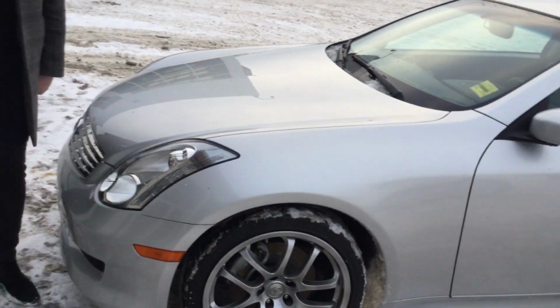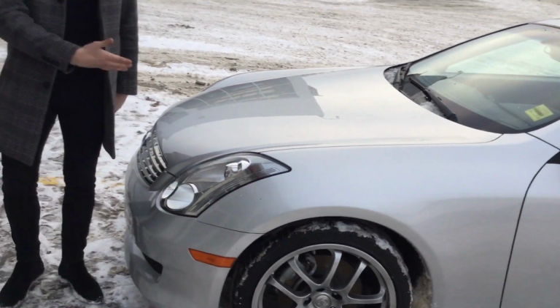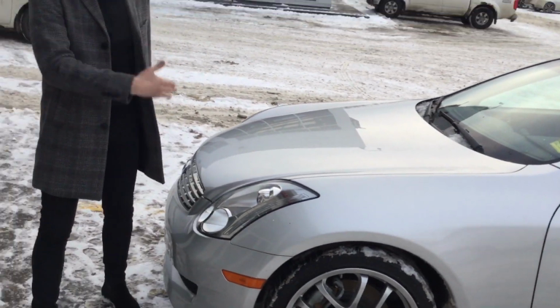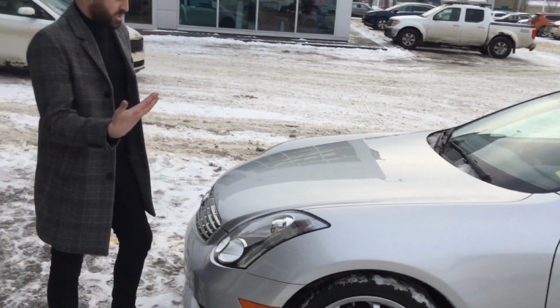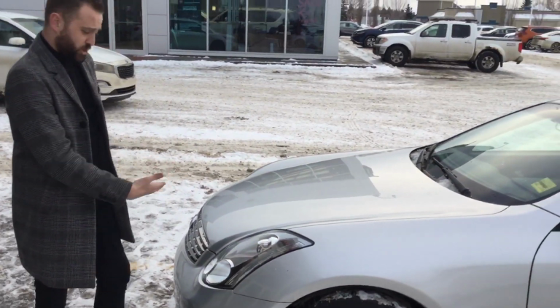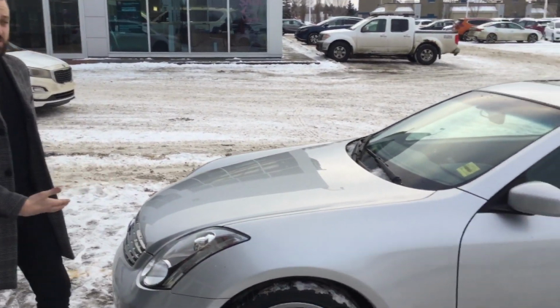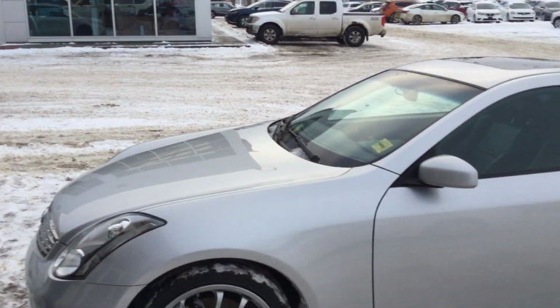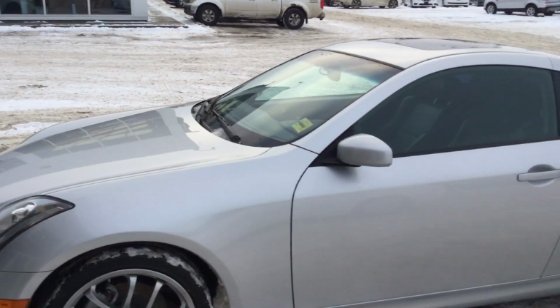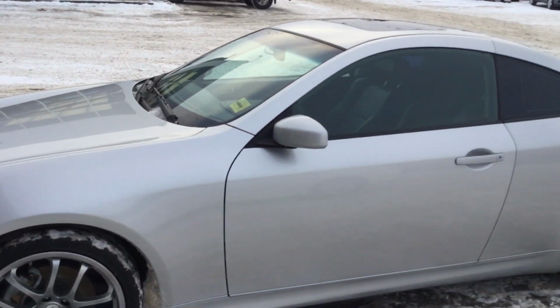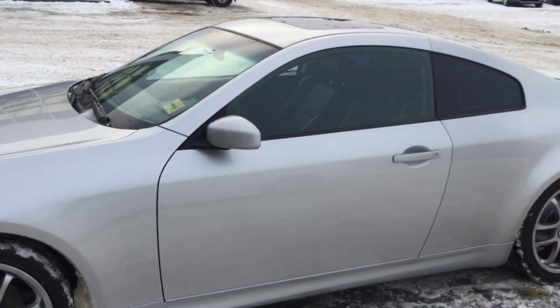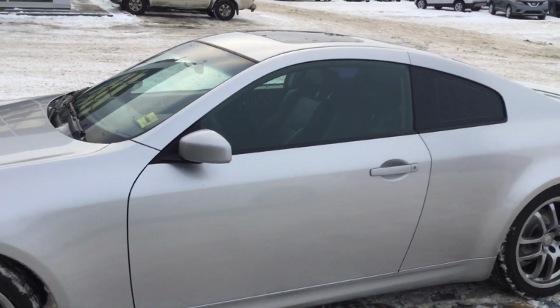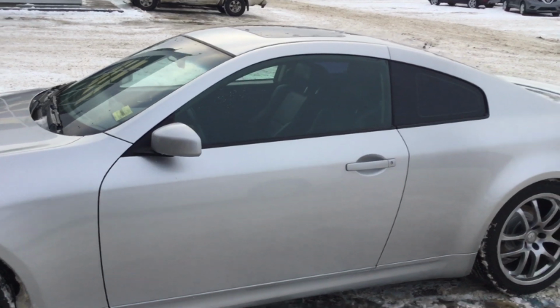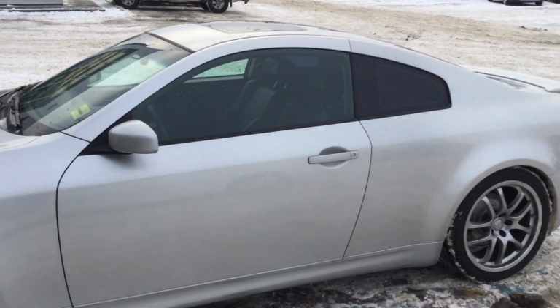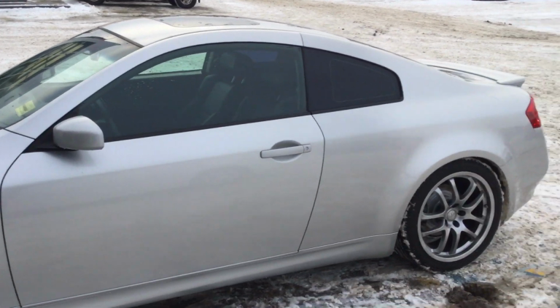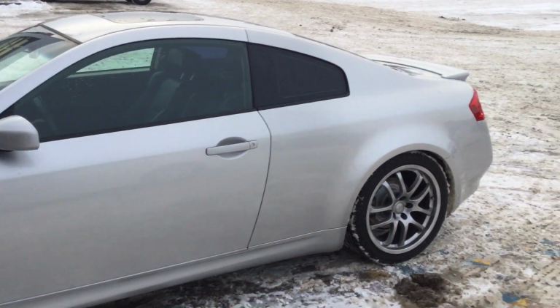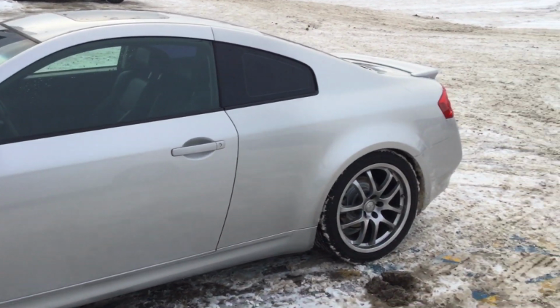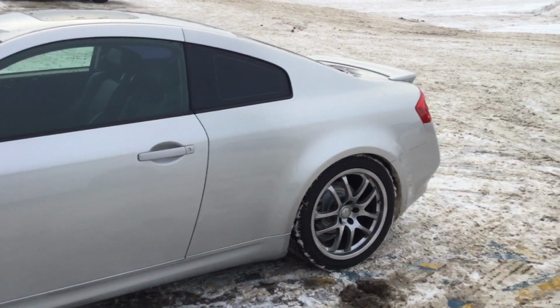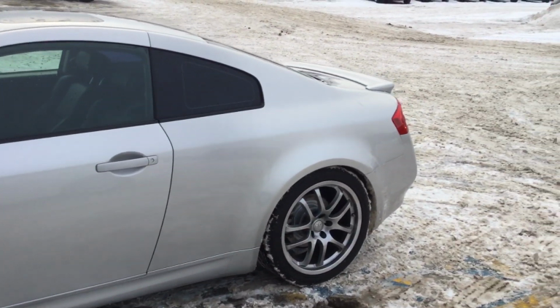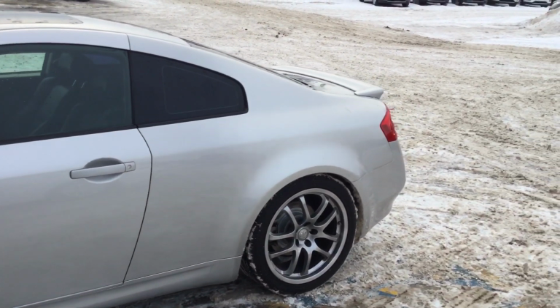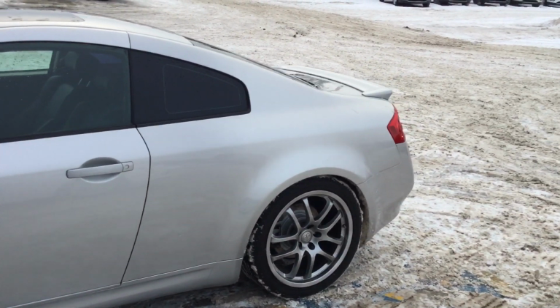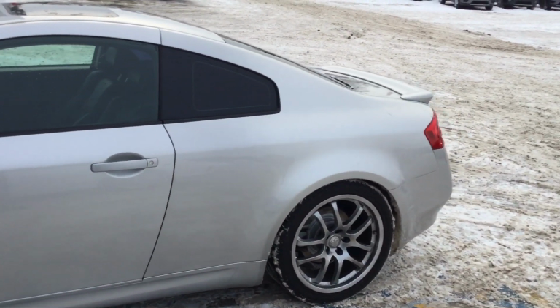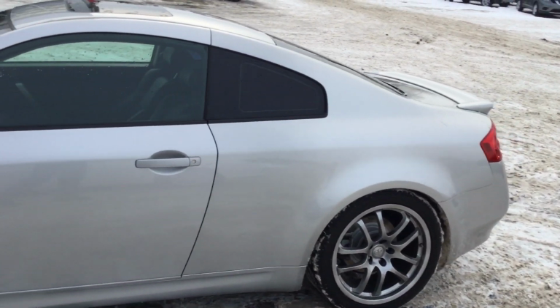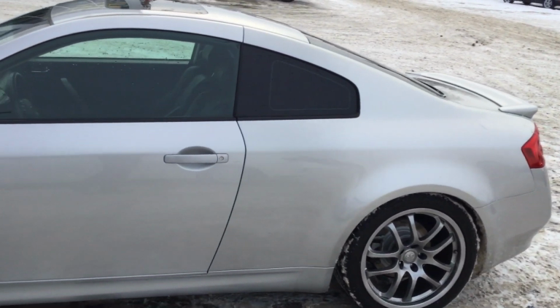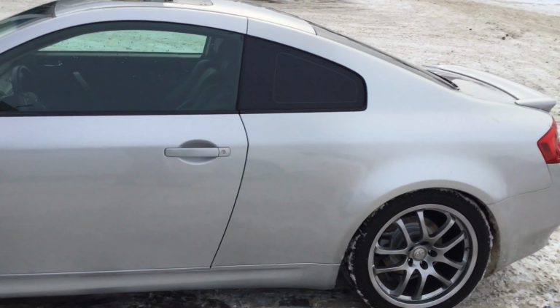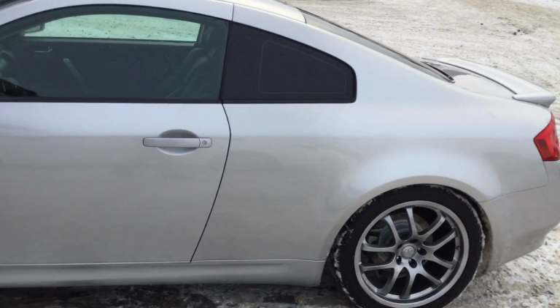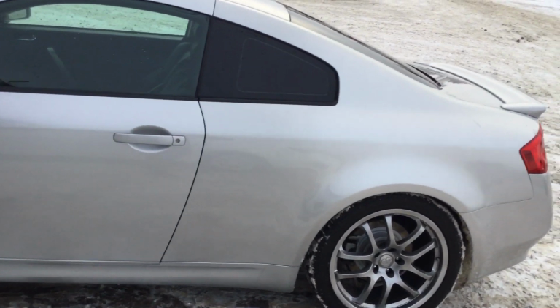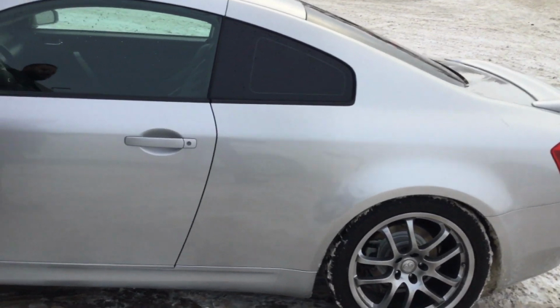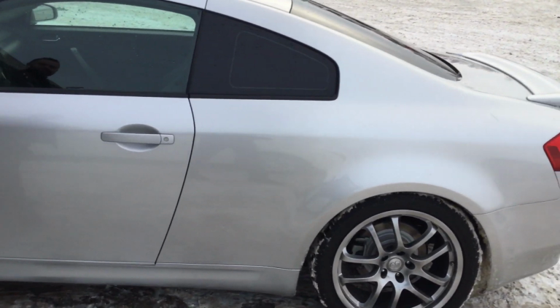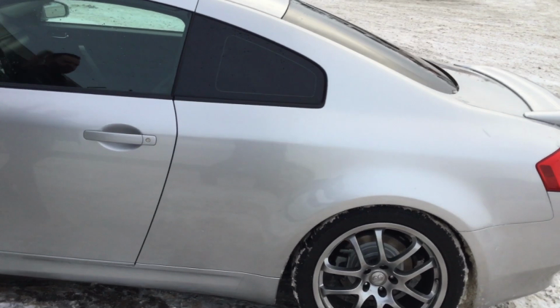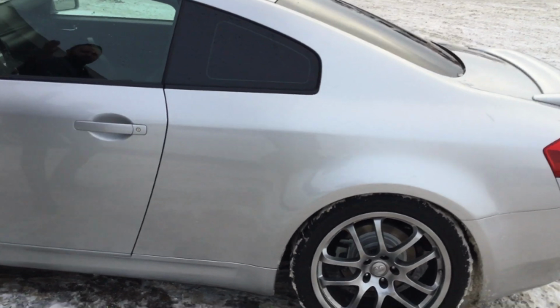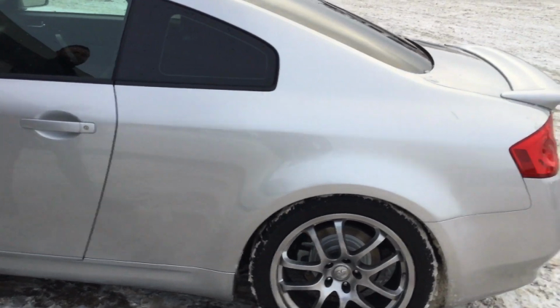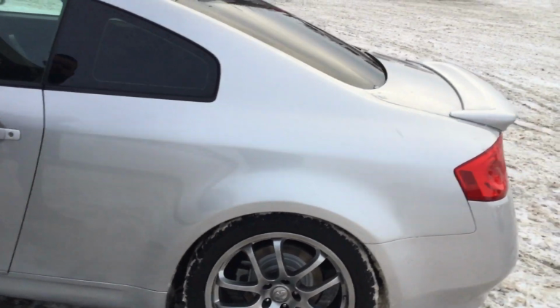The guy who actually traded this car in is a super car nut — he bought our performance Stinger here. Loves cars. New tires, and the wheels look phenomenal.